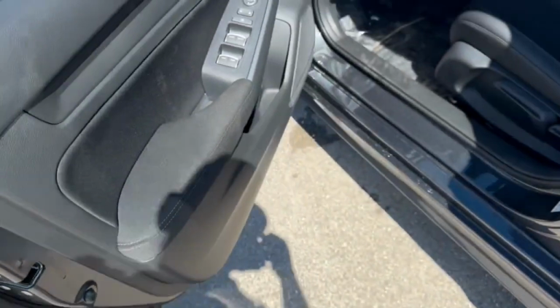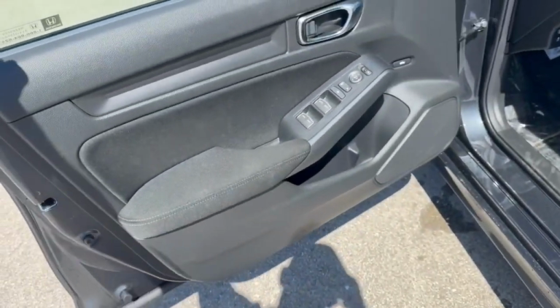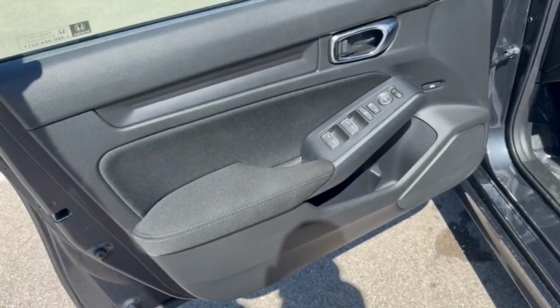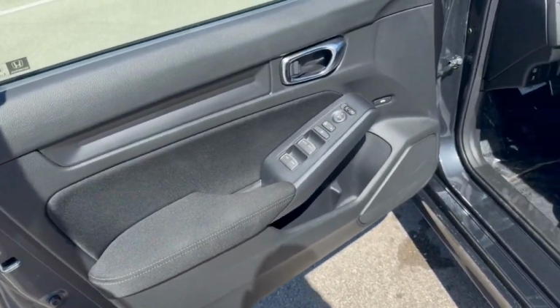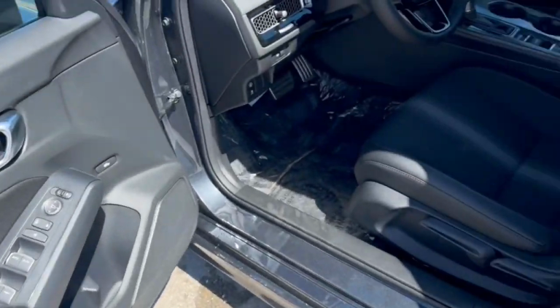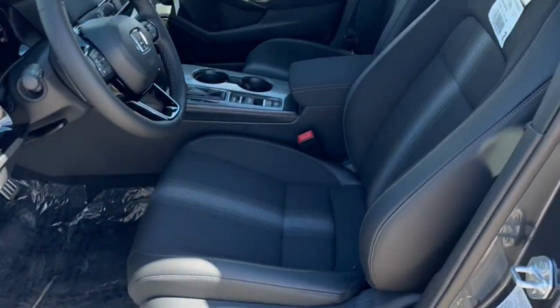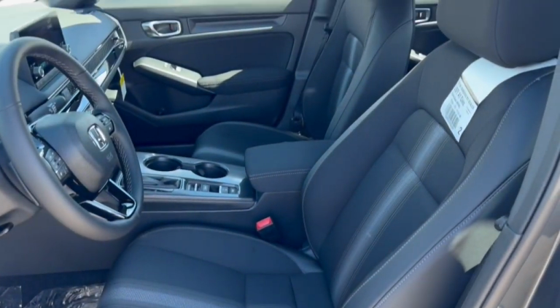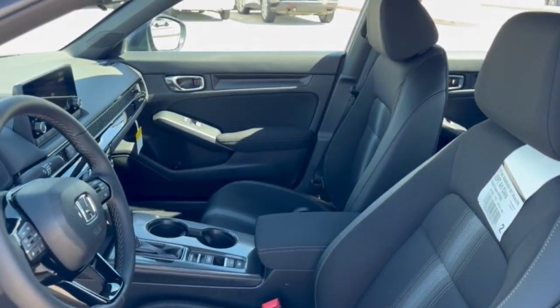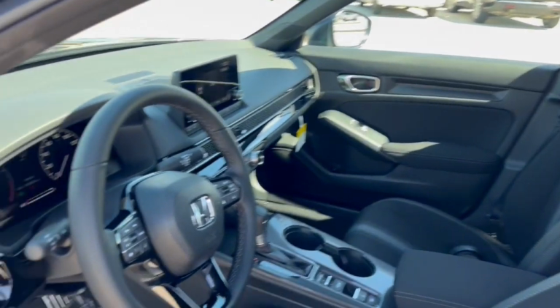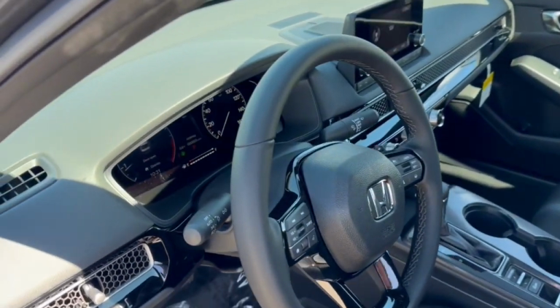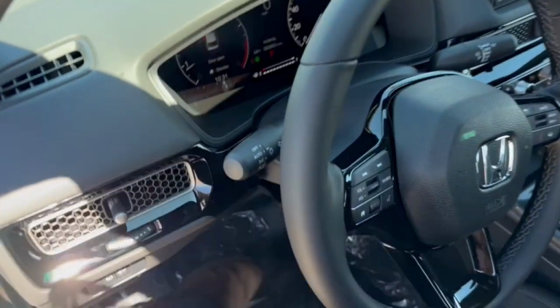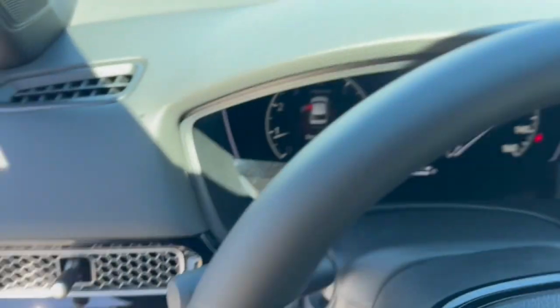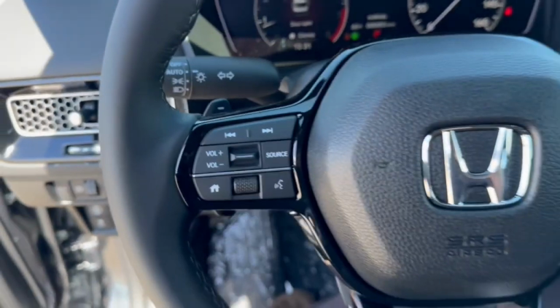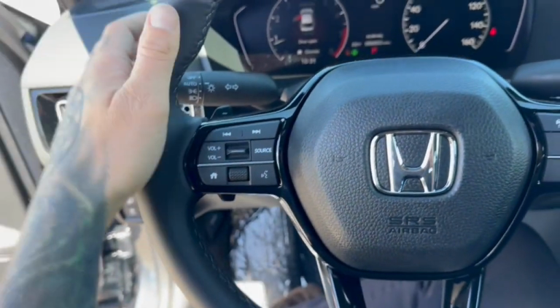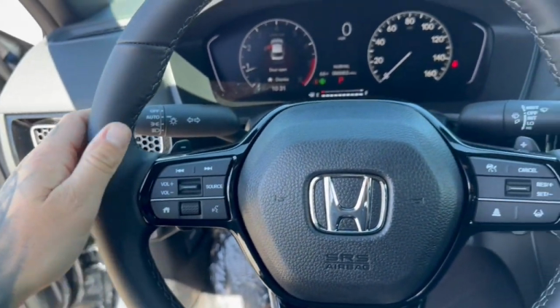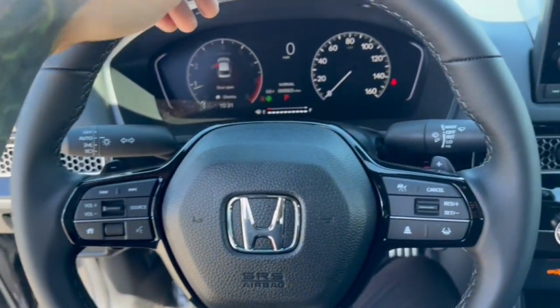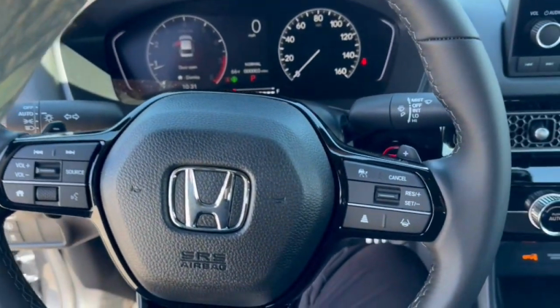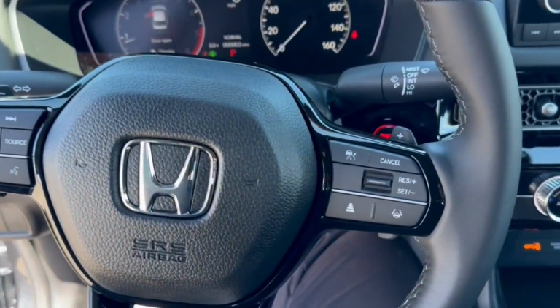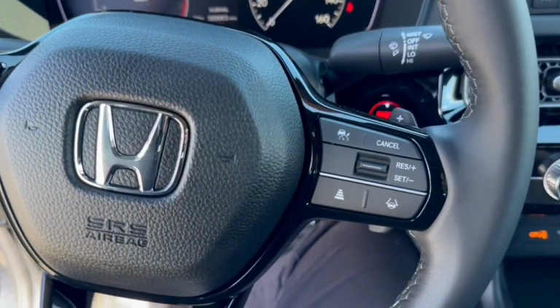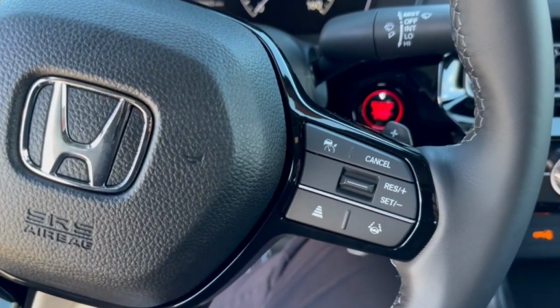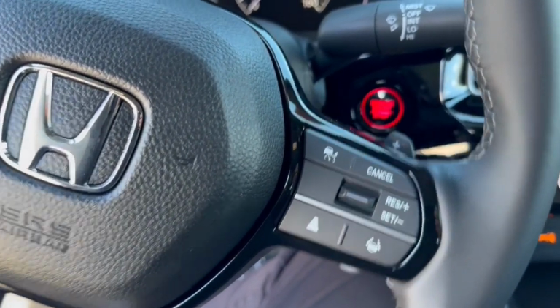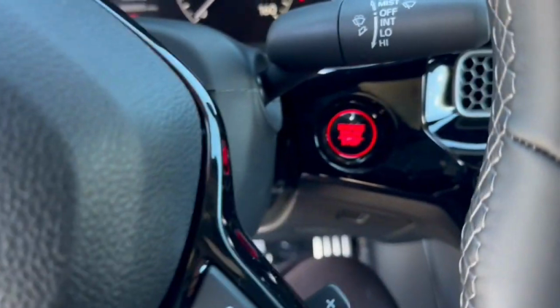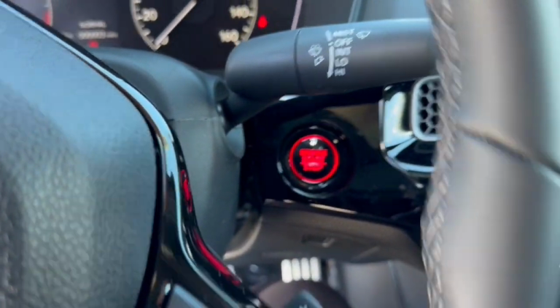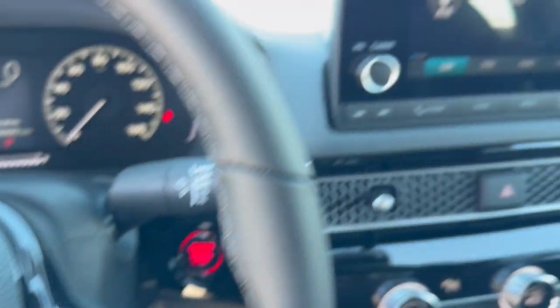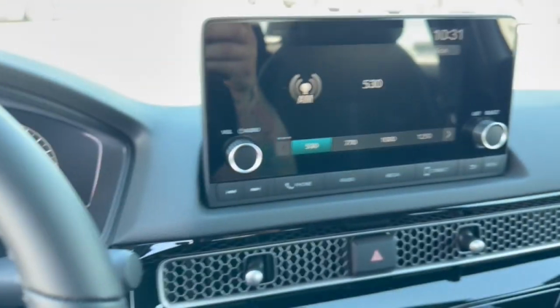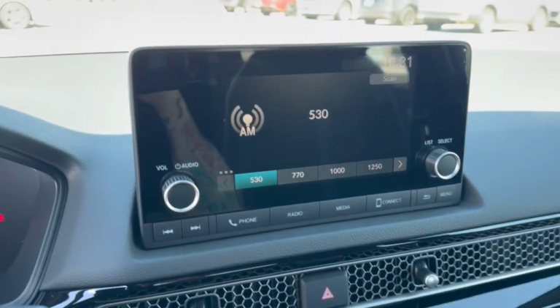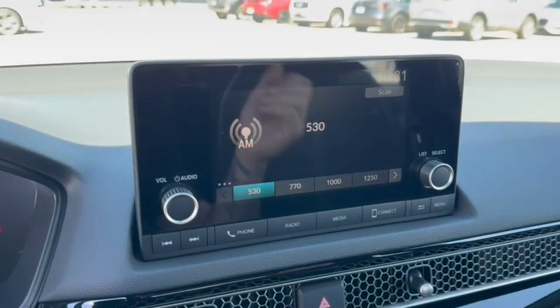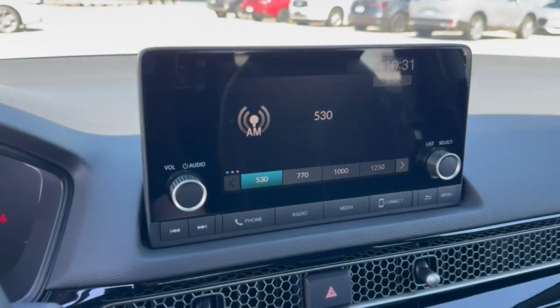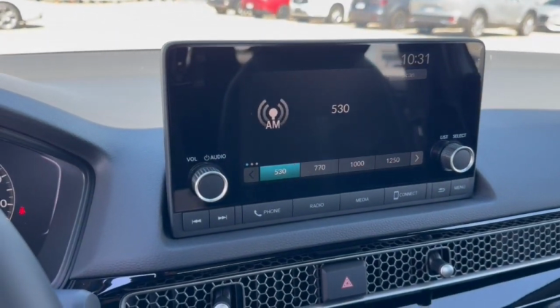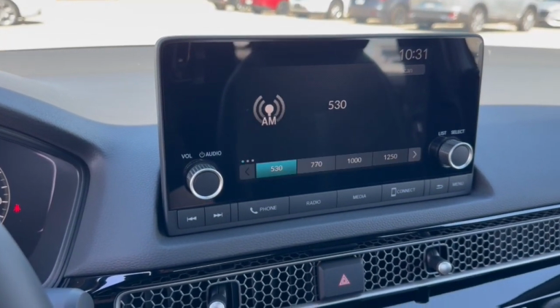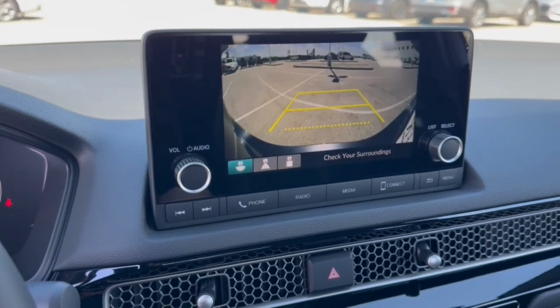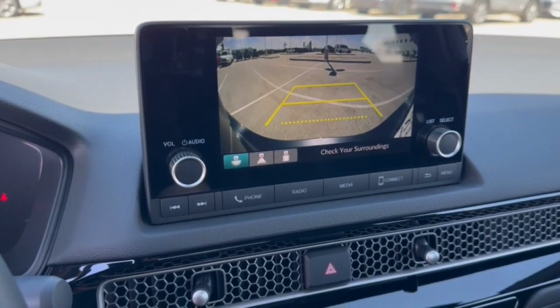Black interior, premium cloth seating. You've got lane departure warnings, forward collision warnings, leather wrapped steering wheel, adaptive cruise control, push start engine. You've got Bluetooth as well as Apple CarPlay and Android Auto capabilities.